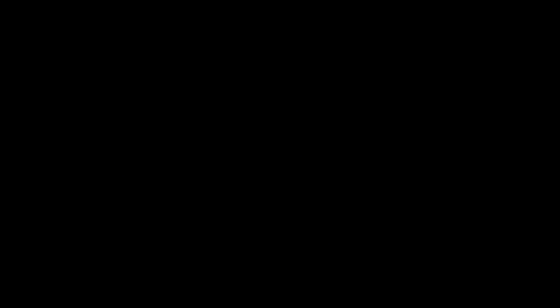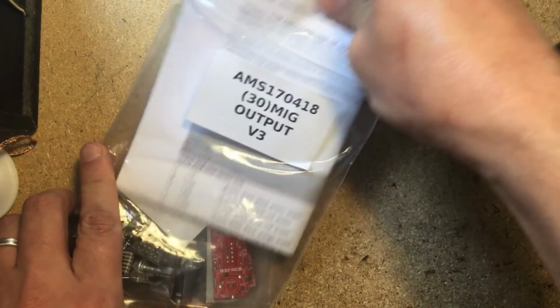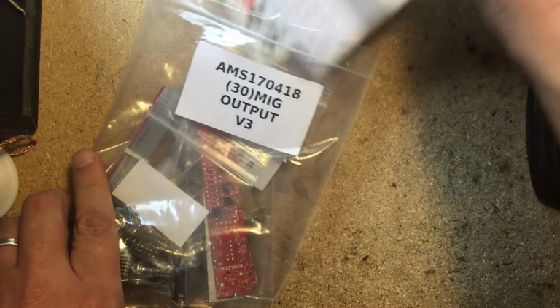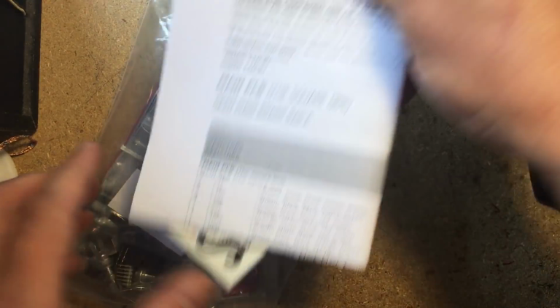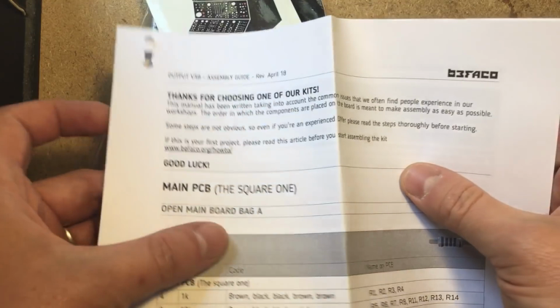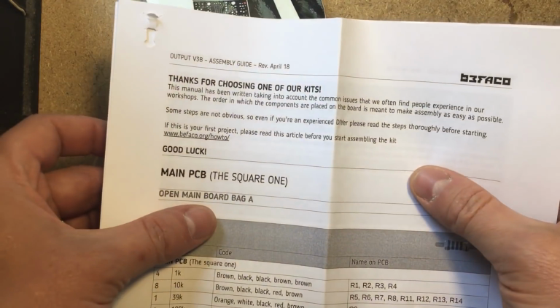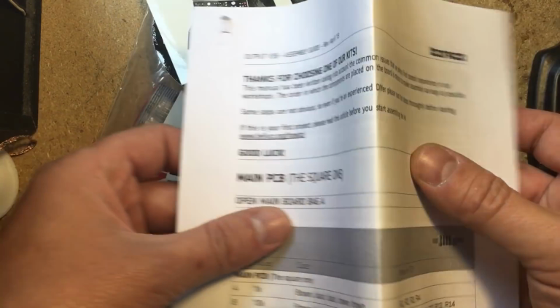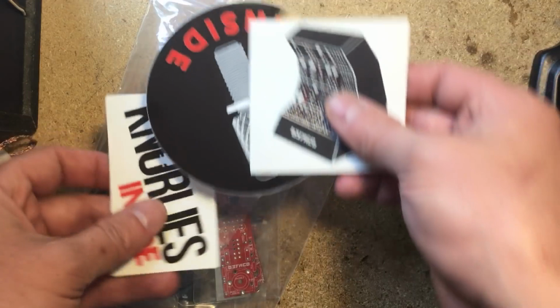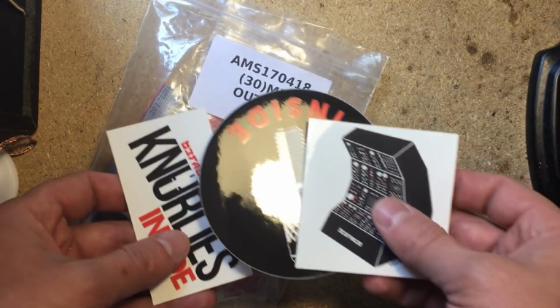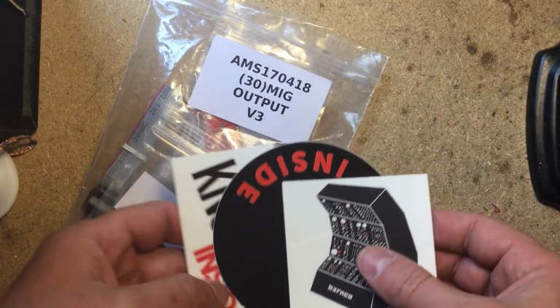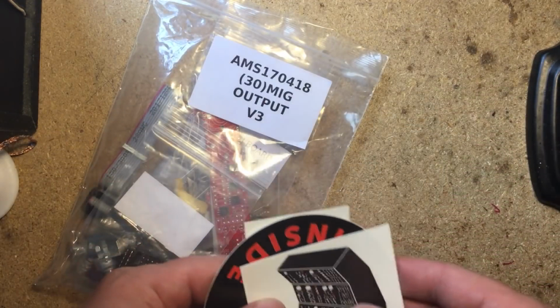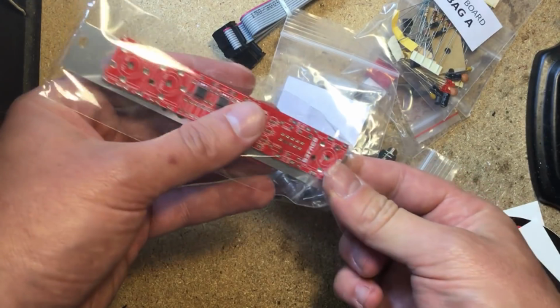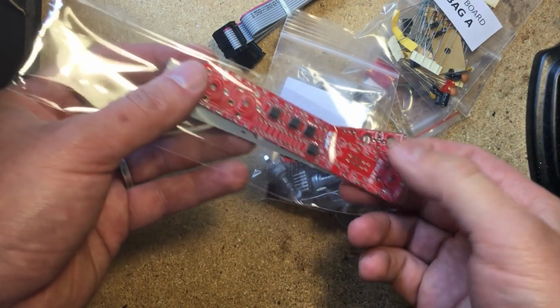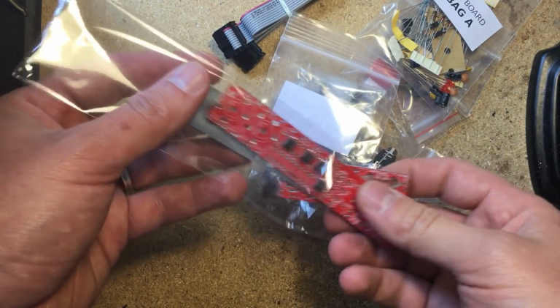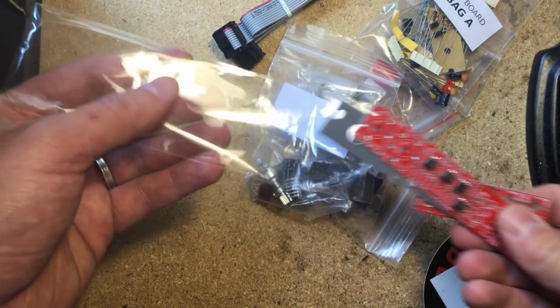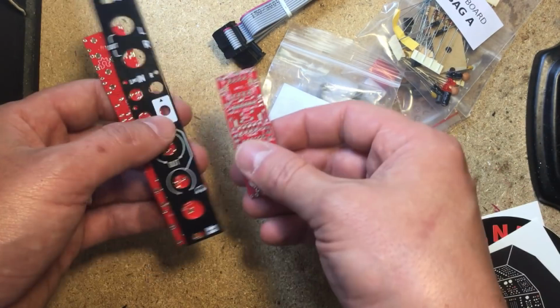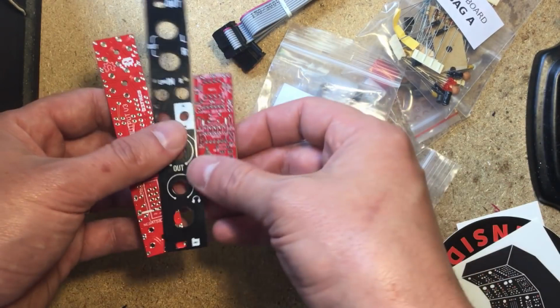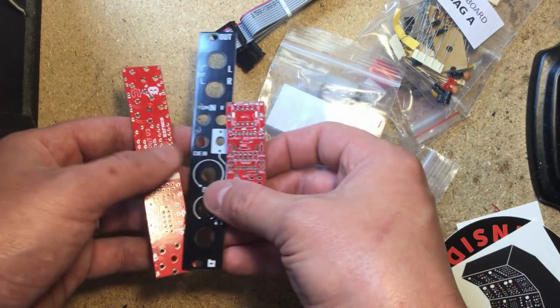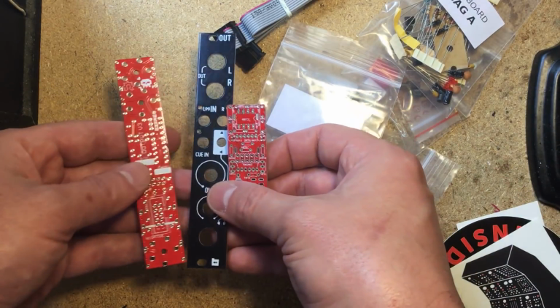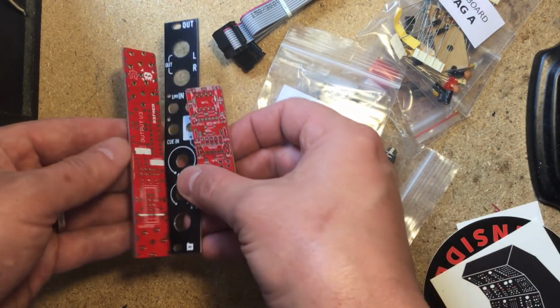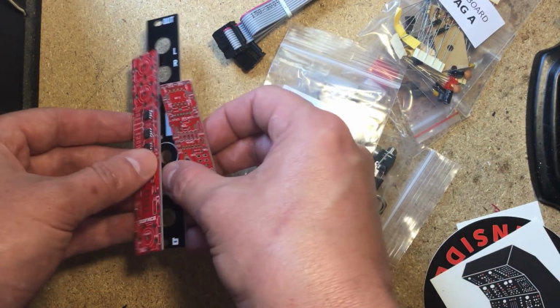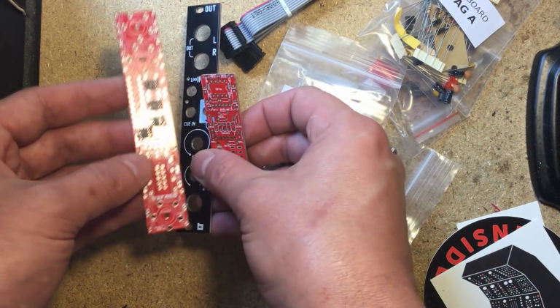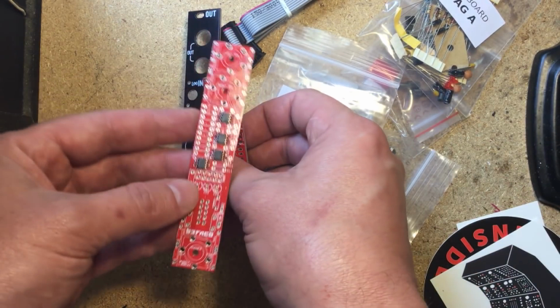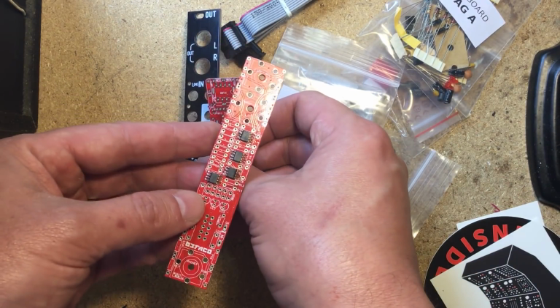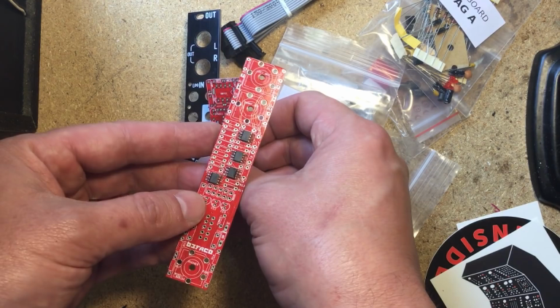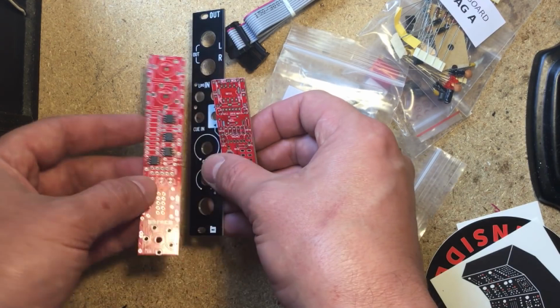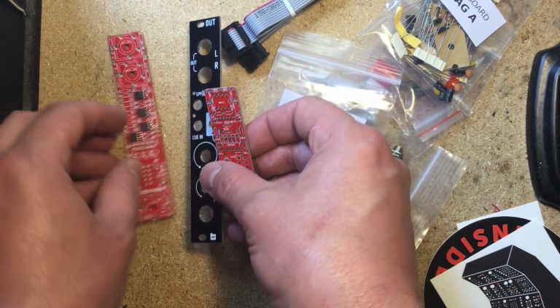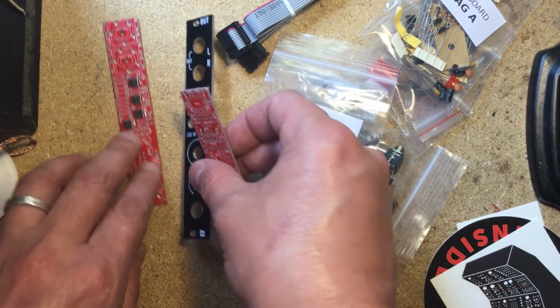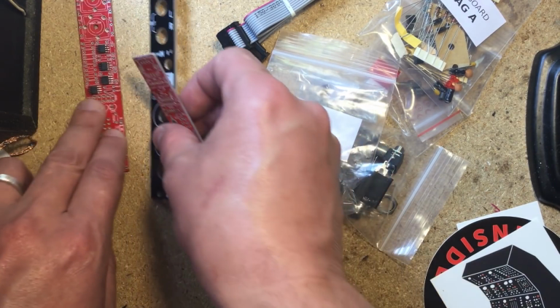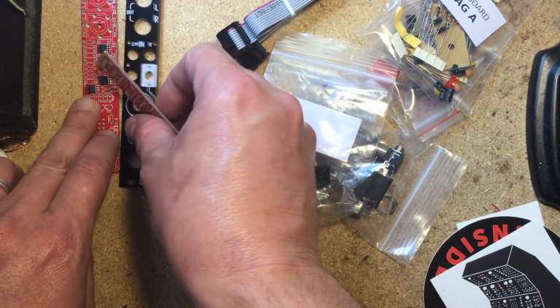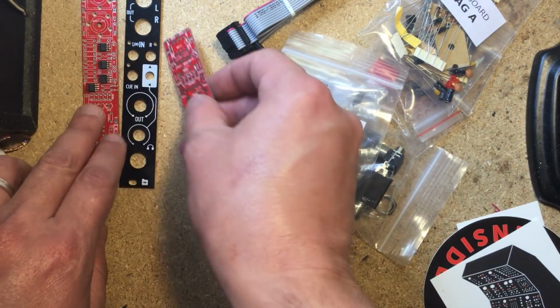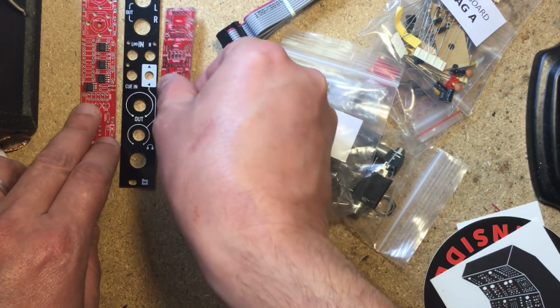In the box you get a build guide, some stickers, two PCBs, a really nice 4 HP aluminum panel, two knurlie nuts, the power cable and all of the electronic and hardware components needed to complete the build.